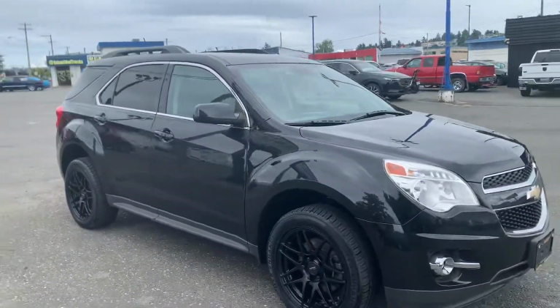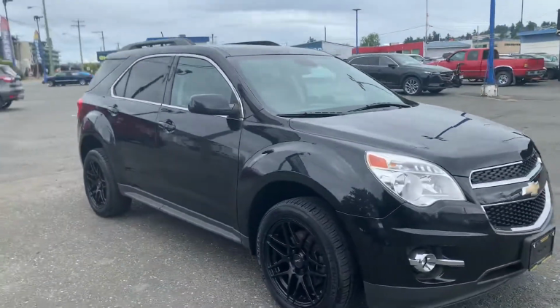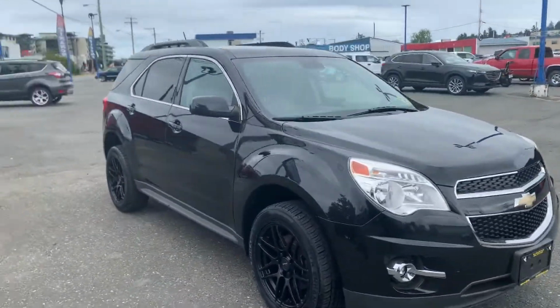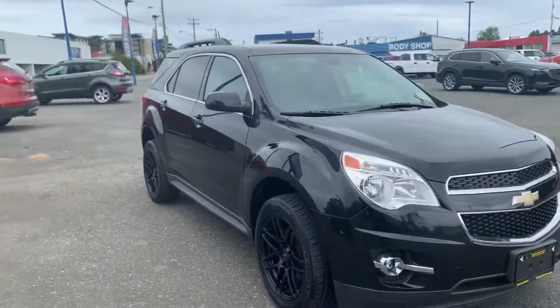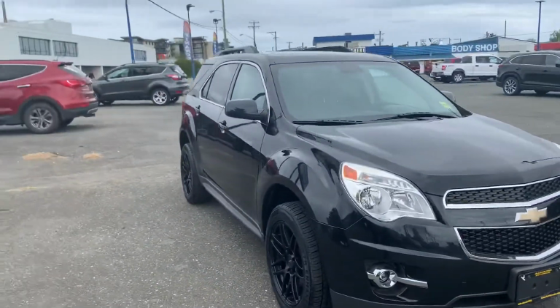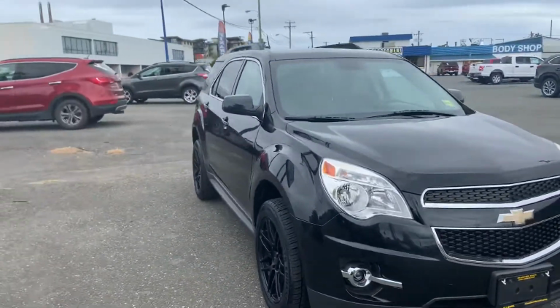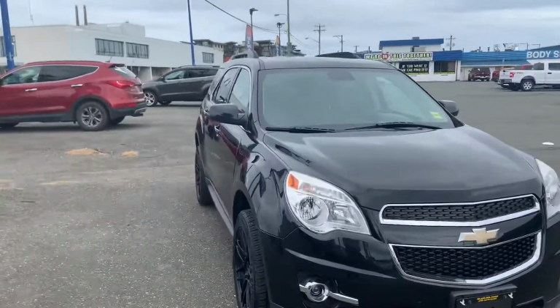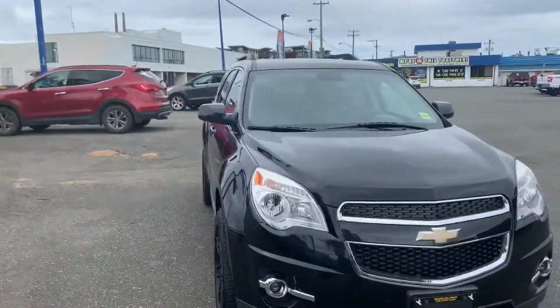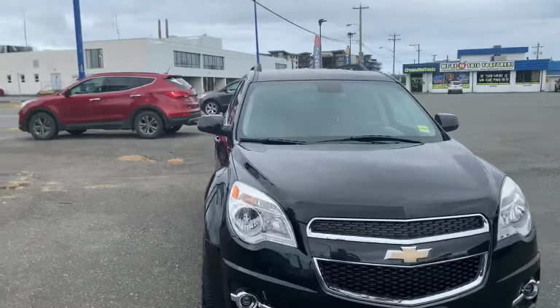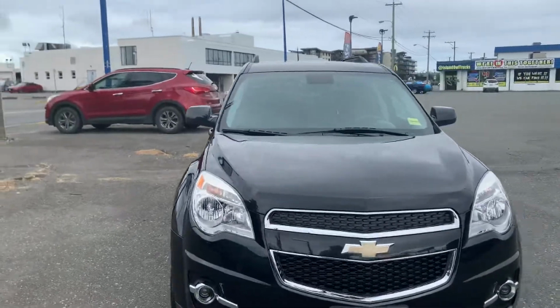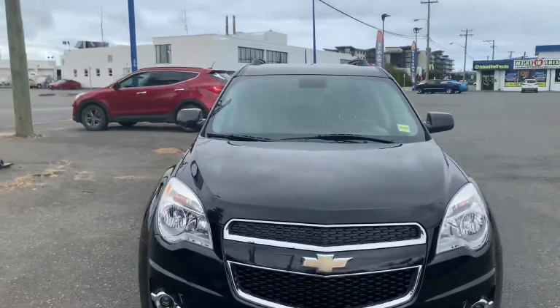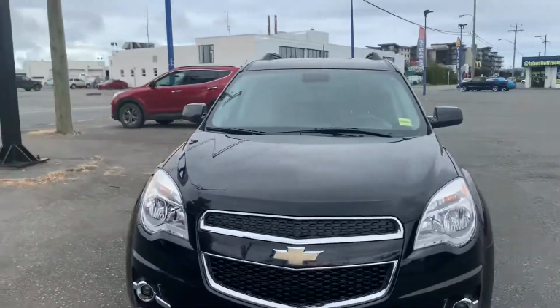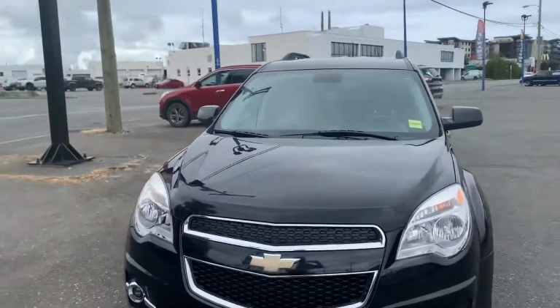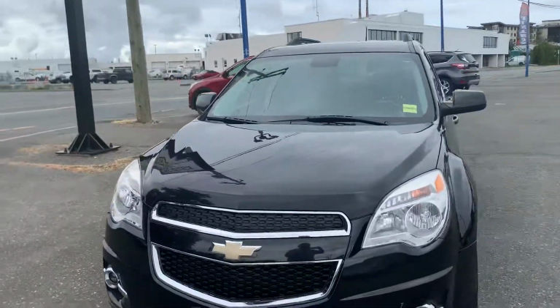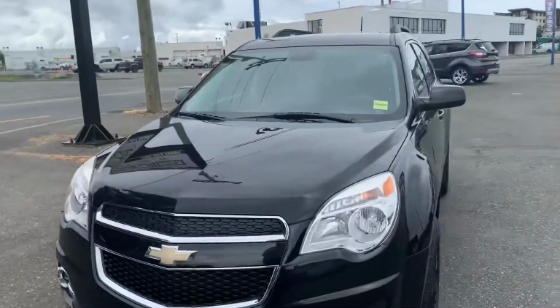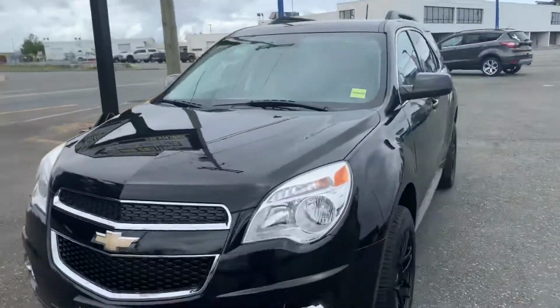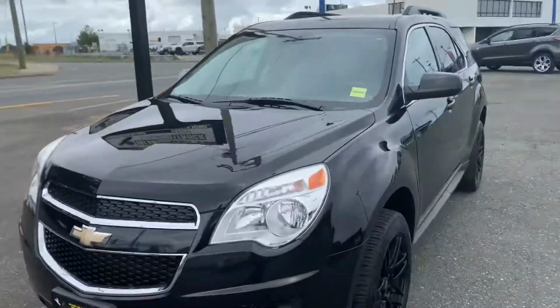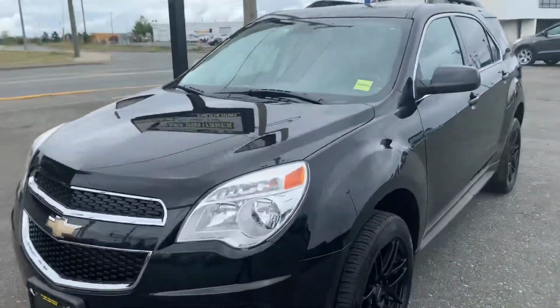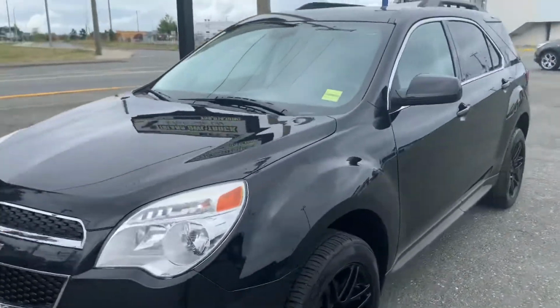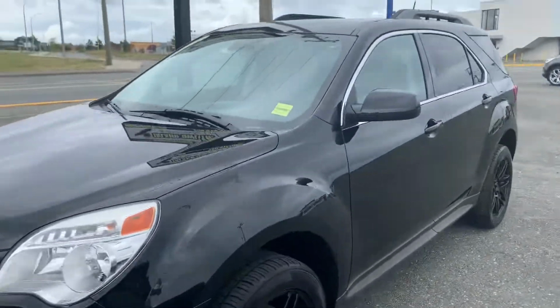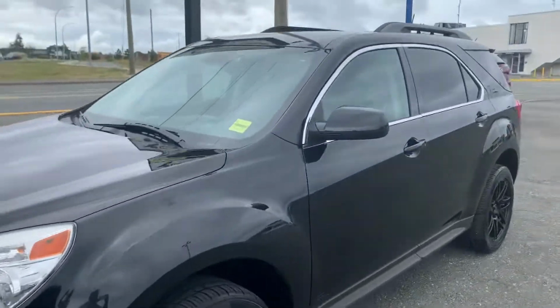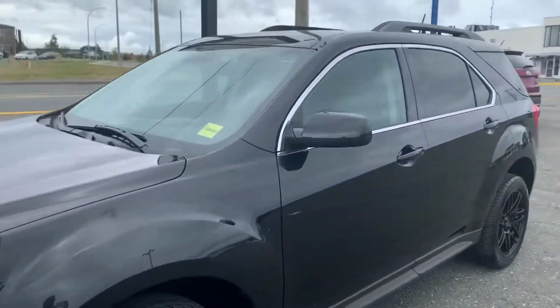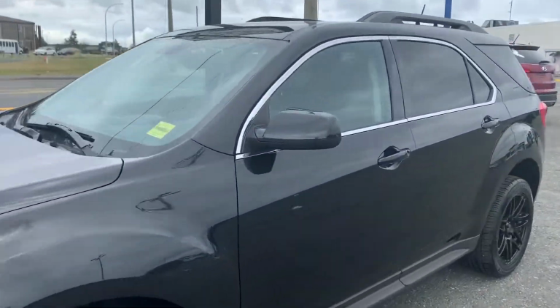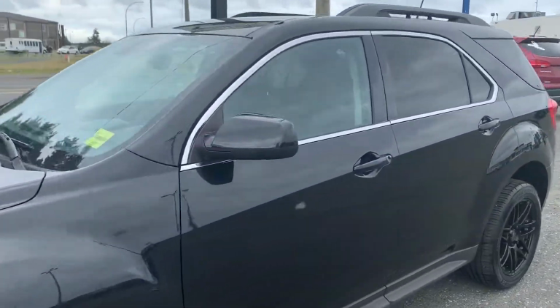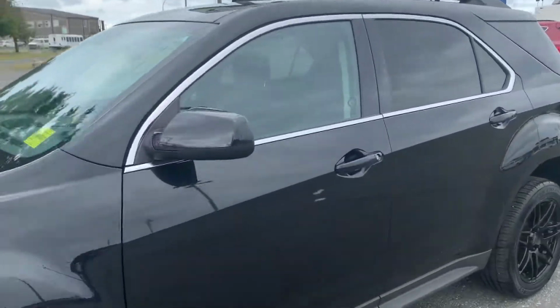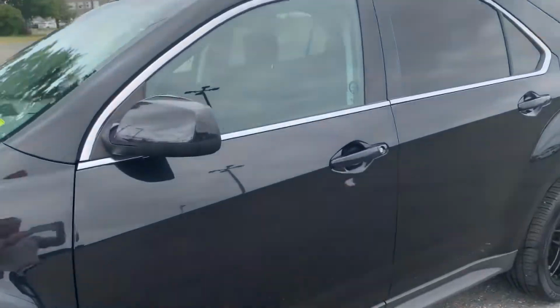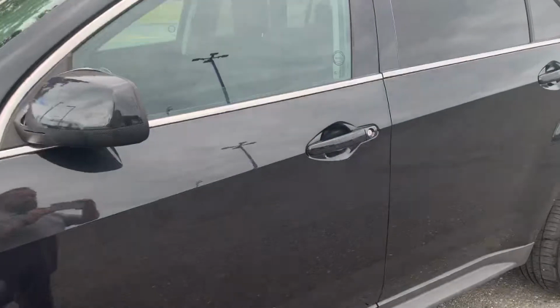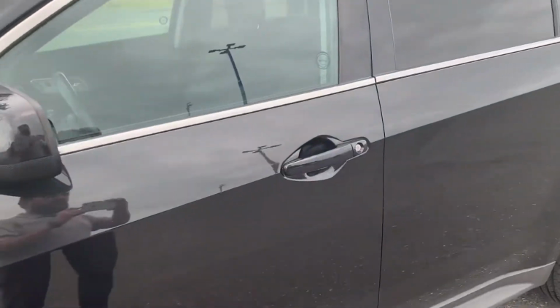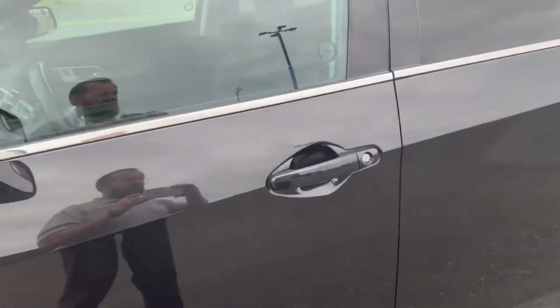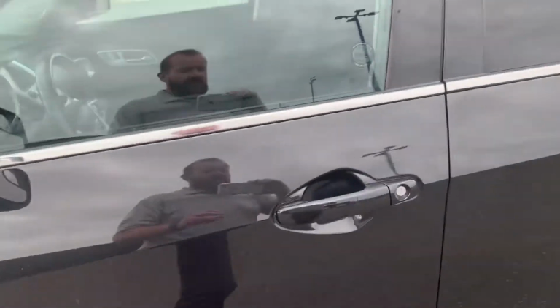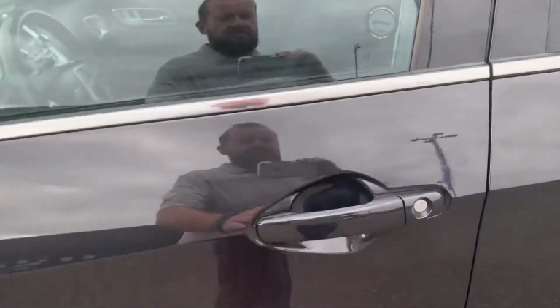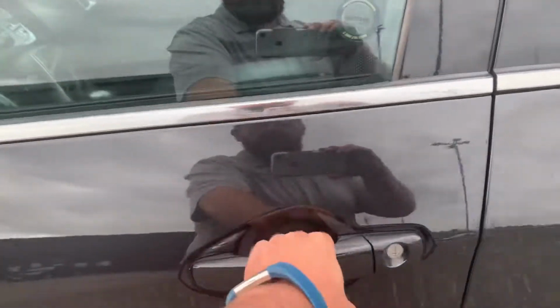It comes to us with just over 134,000 kilometers. But you know what? It's got lots of fun stuff going on on the inside. Let's take a look.